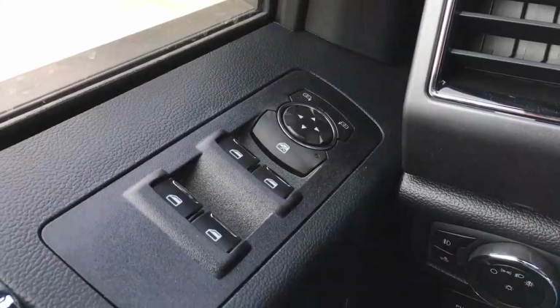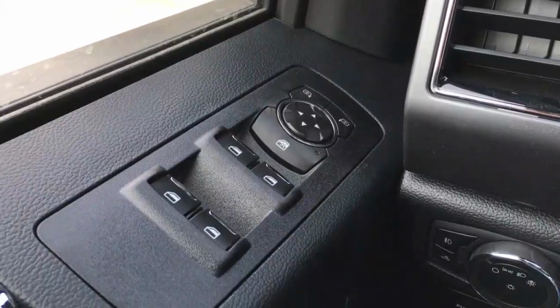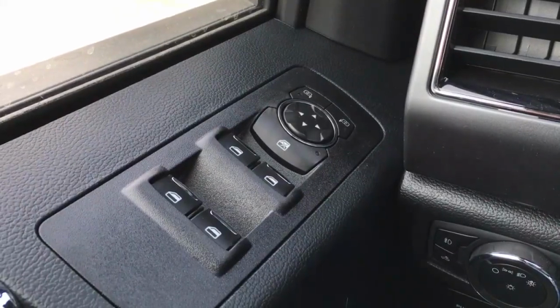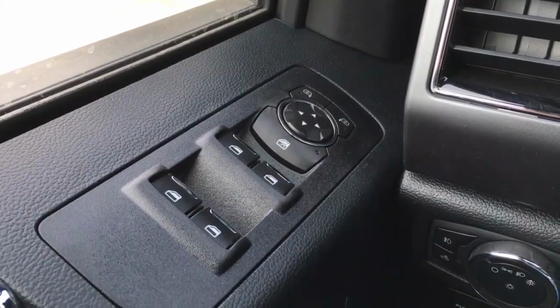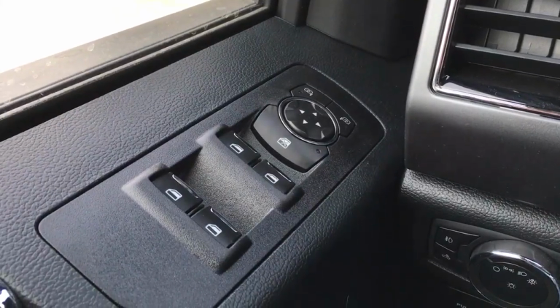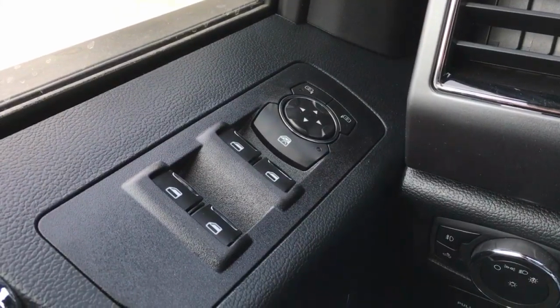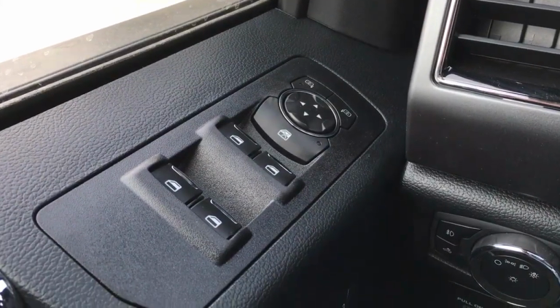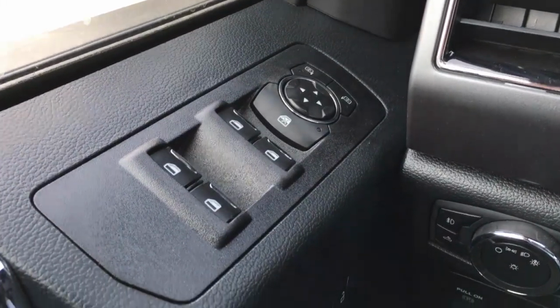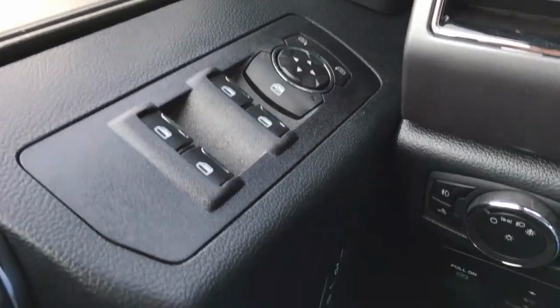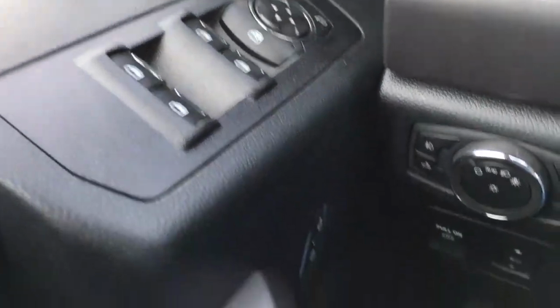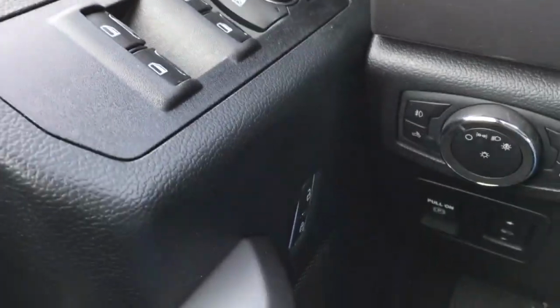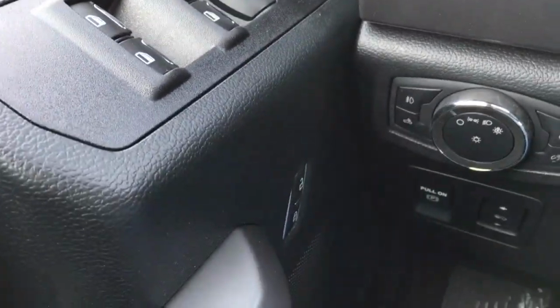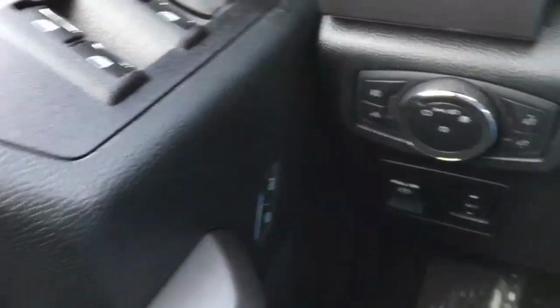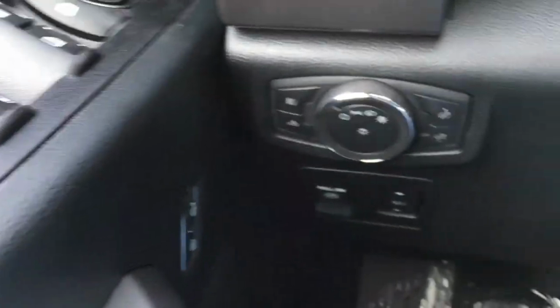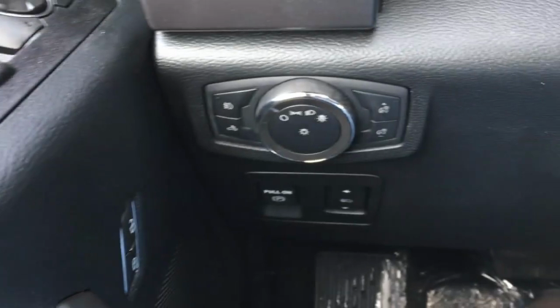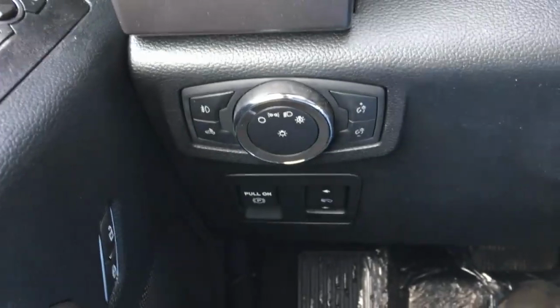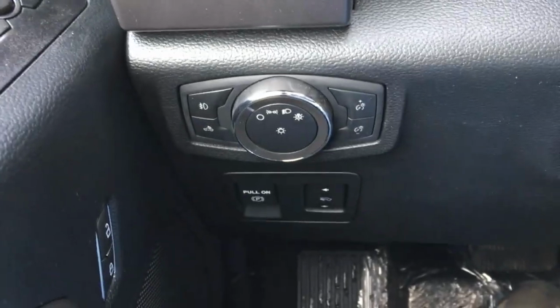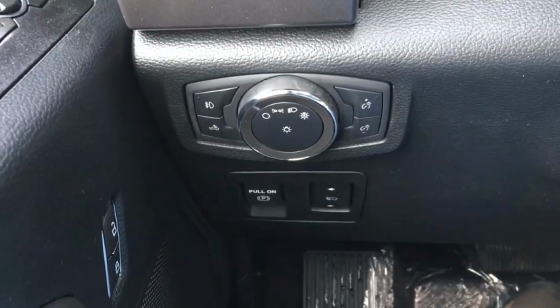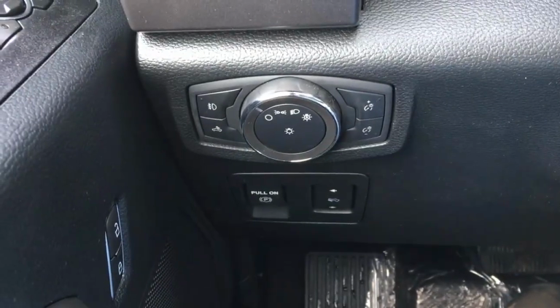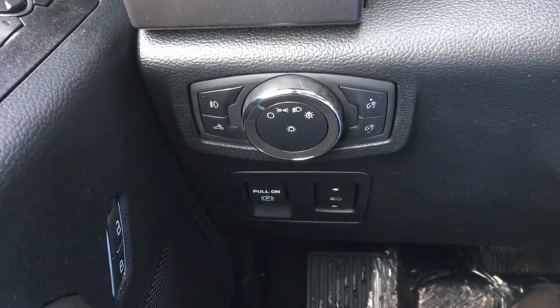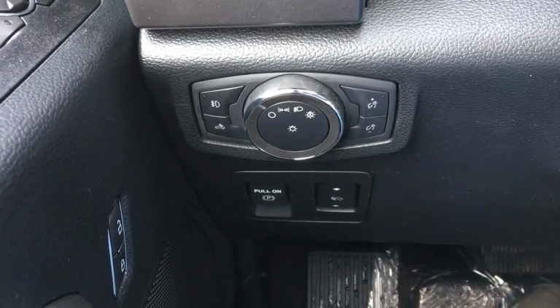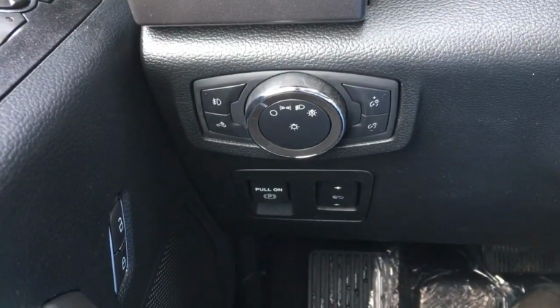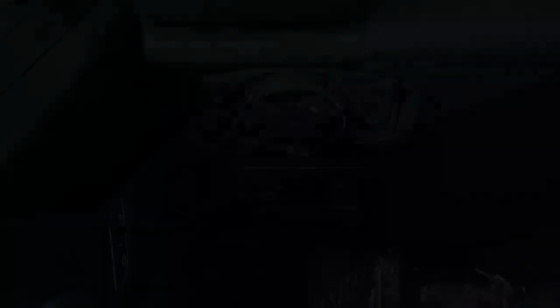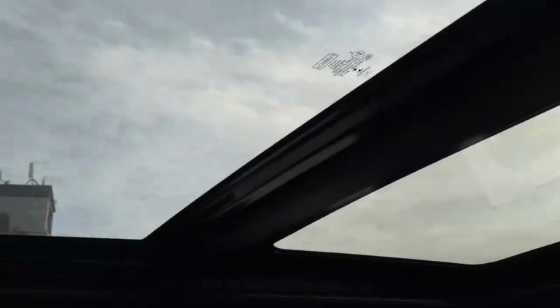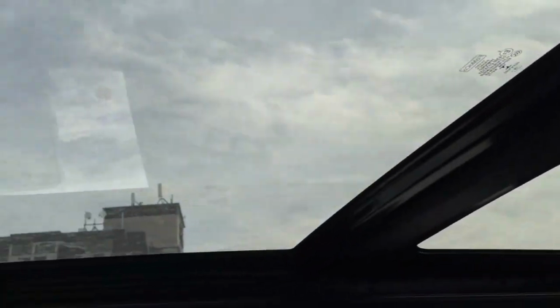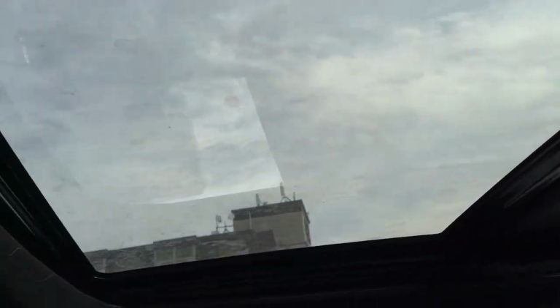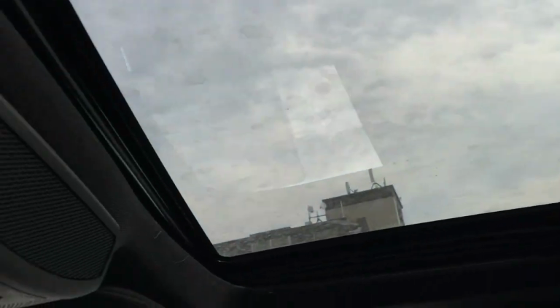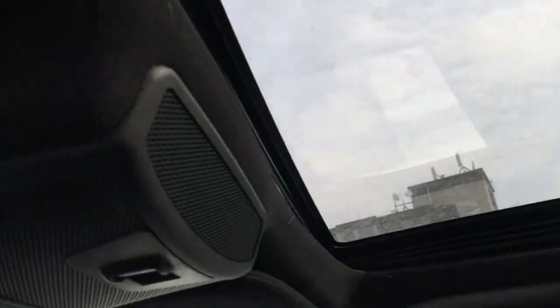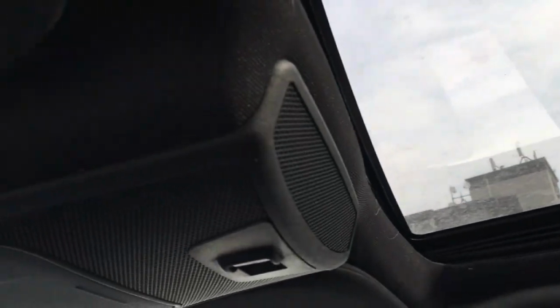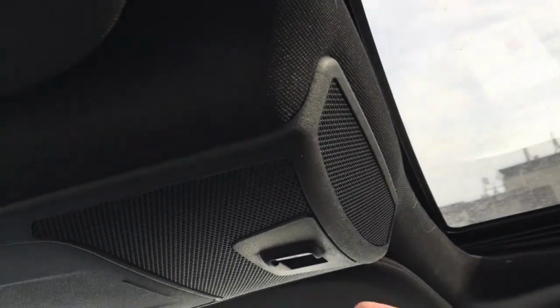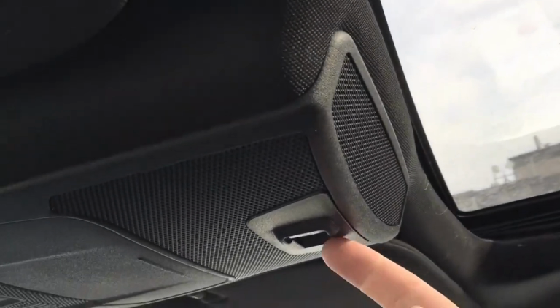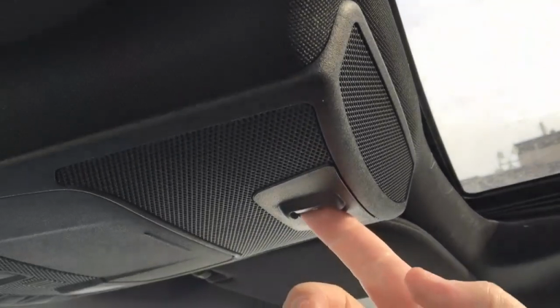In the driver door: window and mirror controls — it does have window locks and power door locks. Down below, there's a control for your power-adjustable pedal. Up top, from back to front, a twin-panel moonroof in the overhead console.